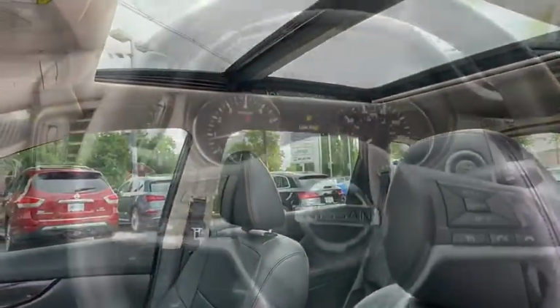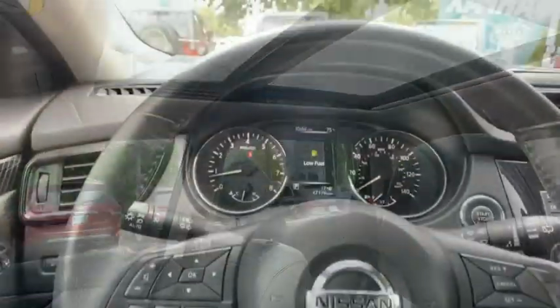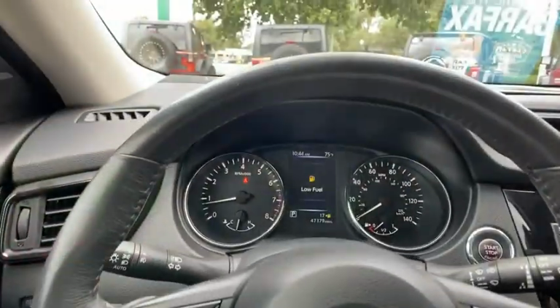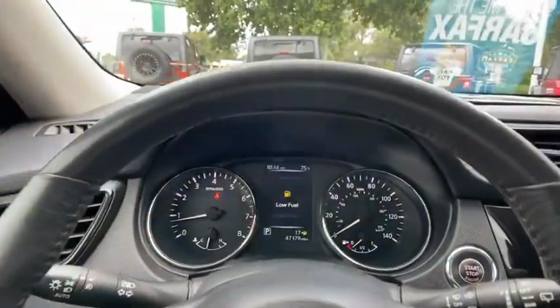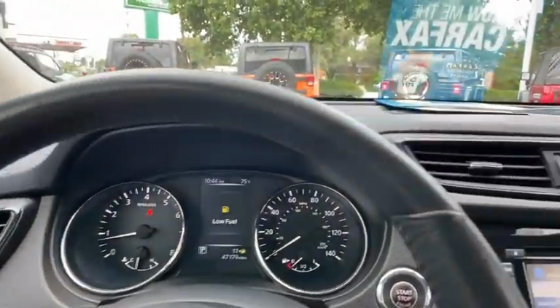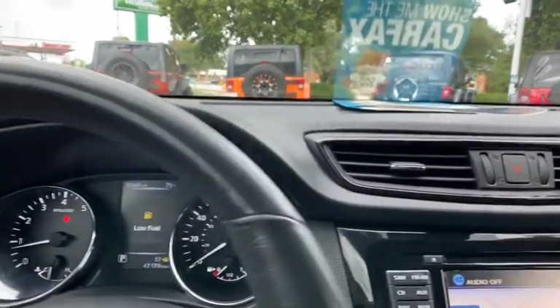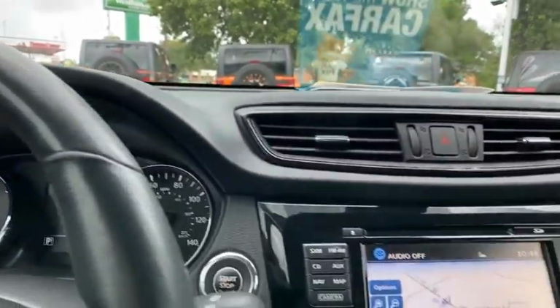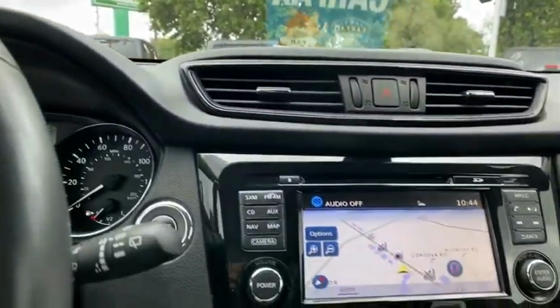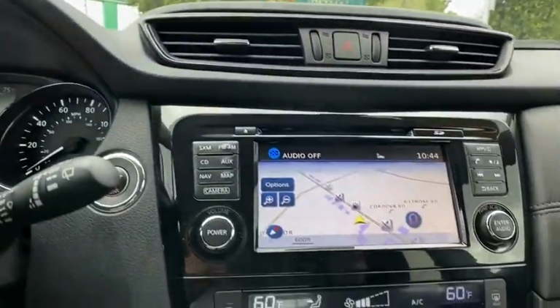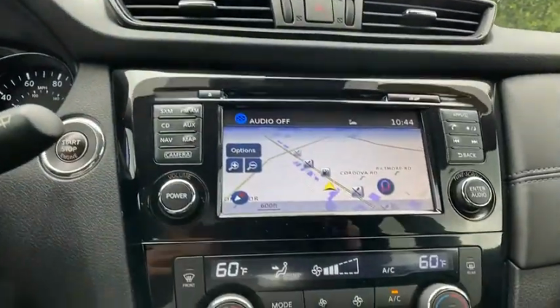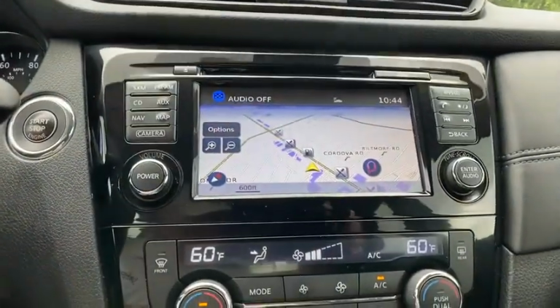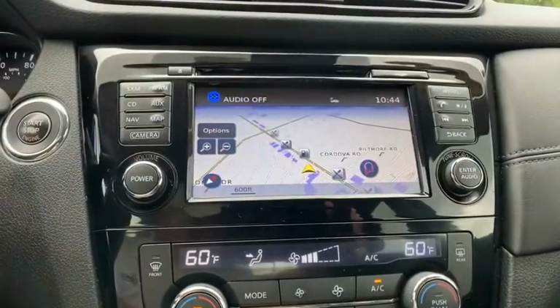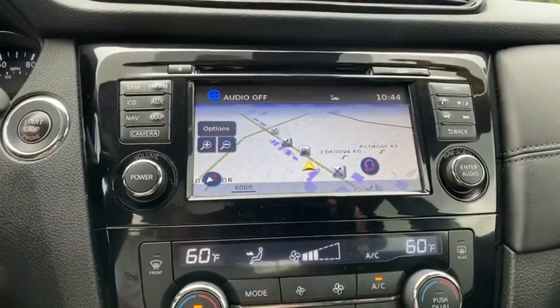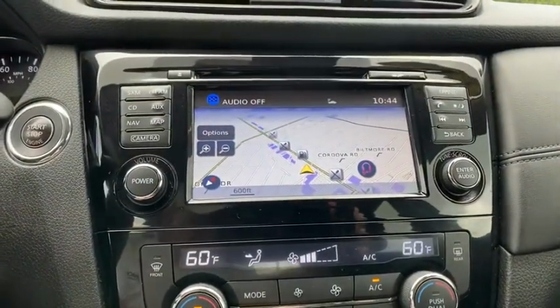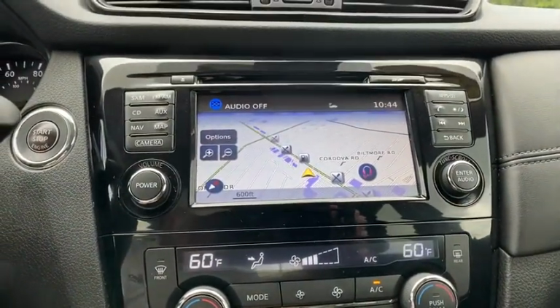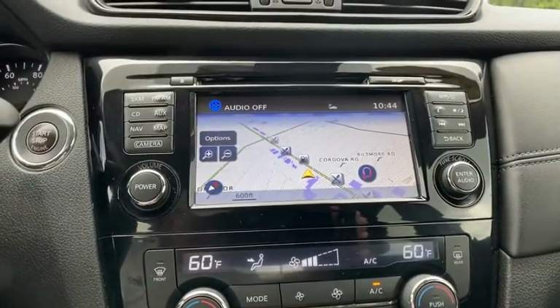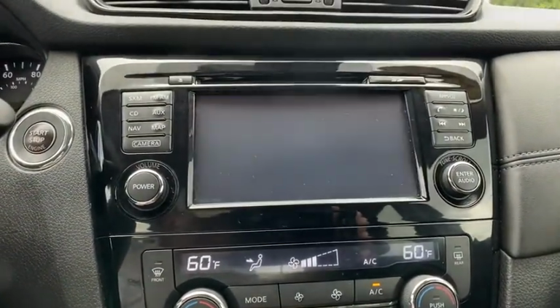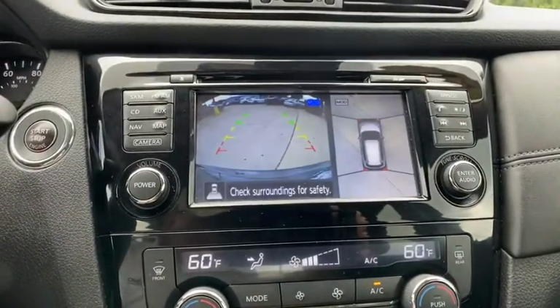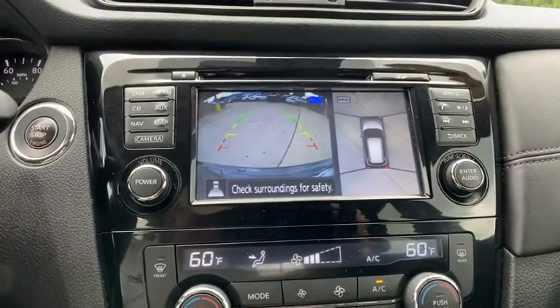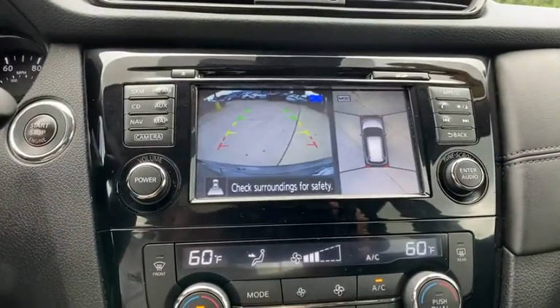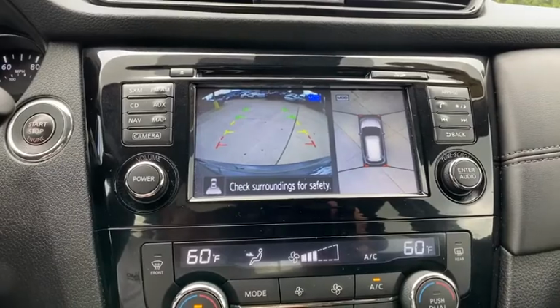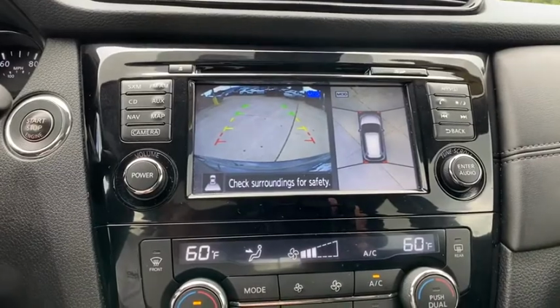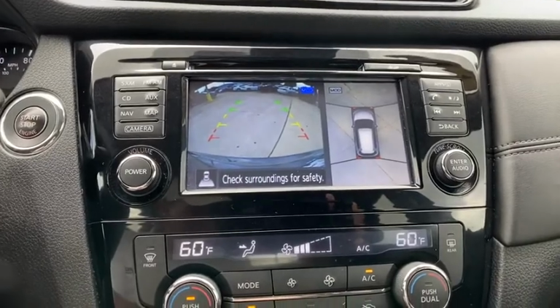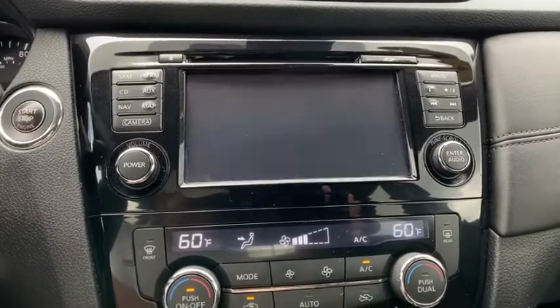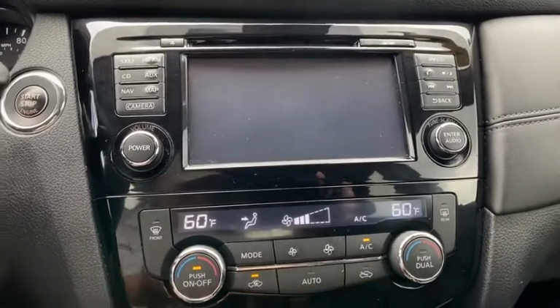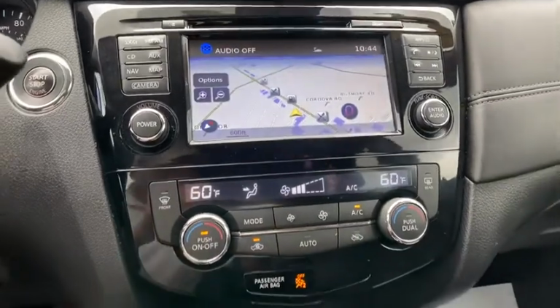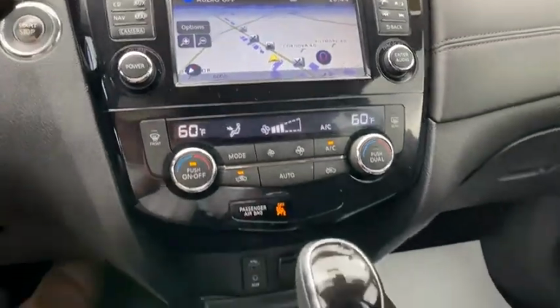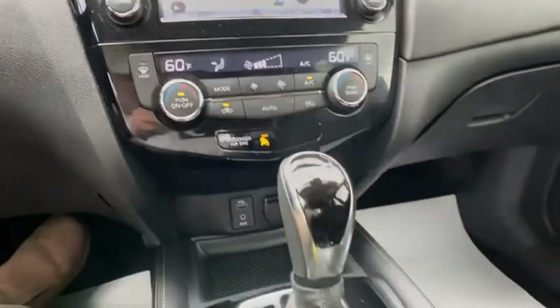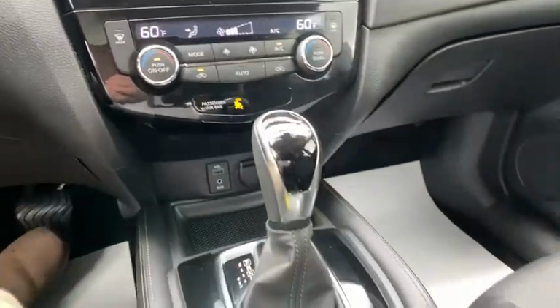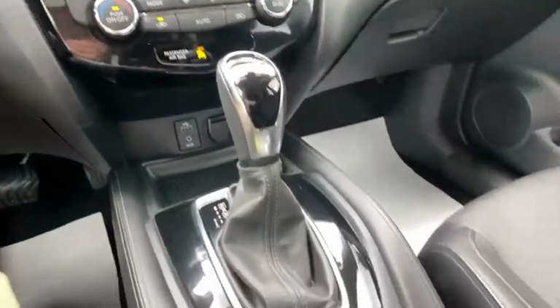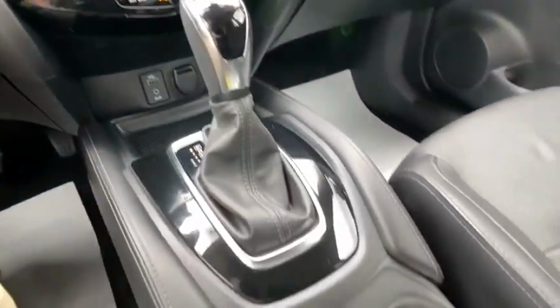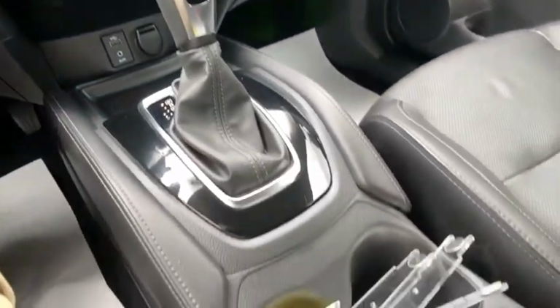Heated seats, navigation system, power liftgate, LED headlights, traction control, panoramic moonroof, dual airbags, power steering, four-wheel disc brakes, center armrest.